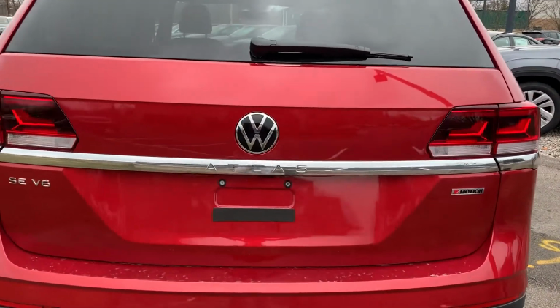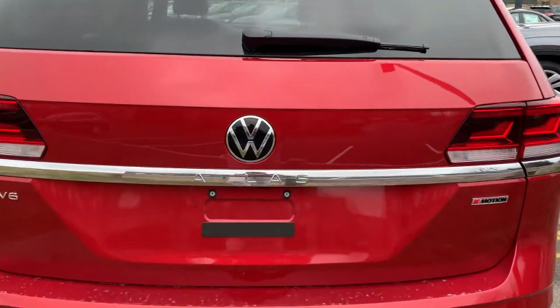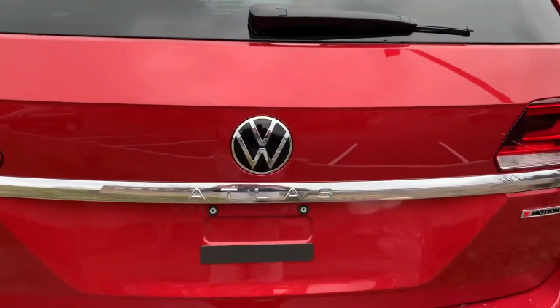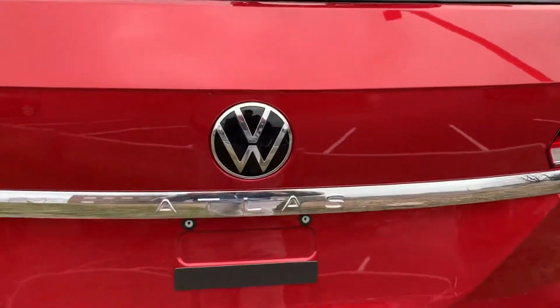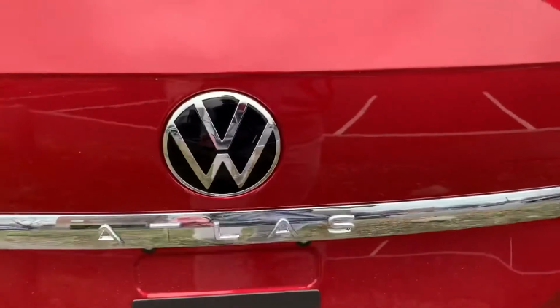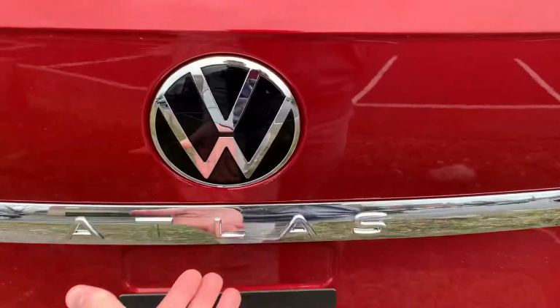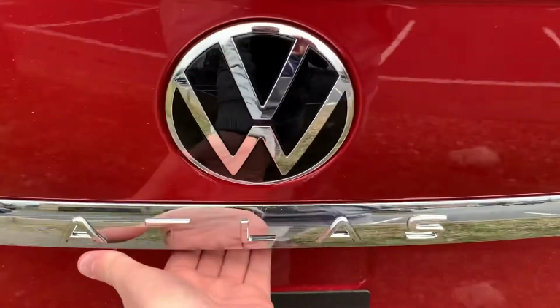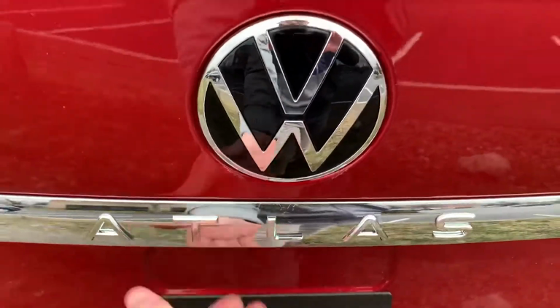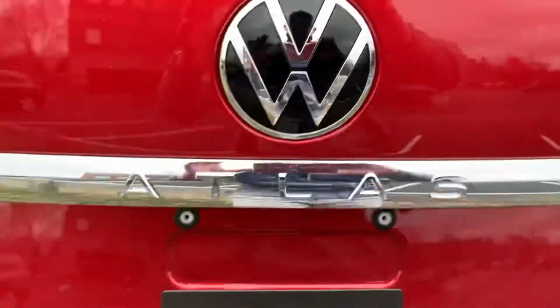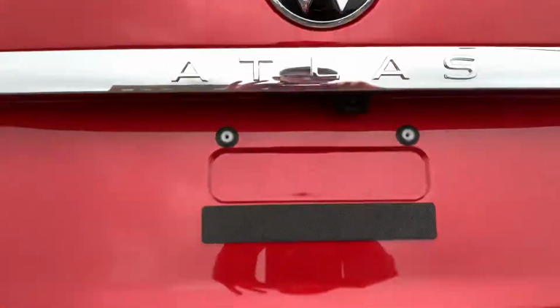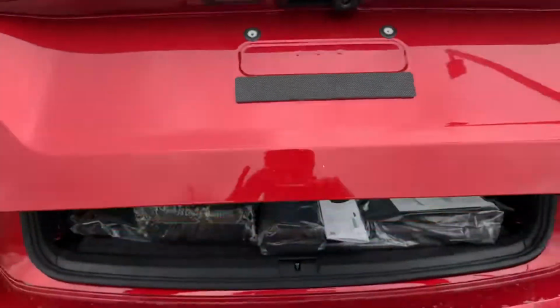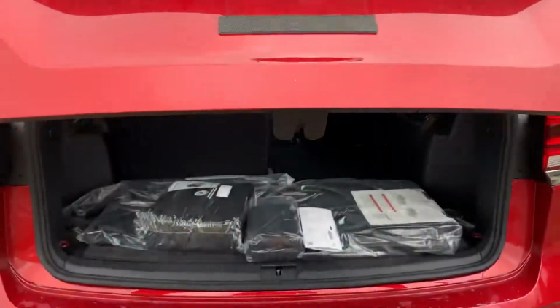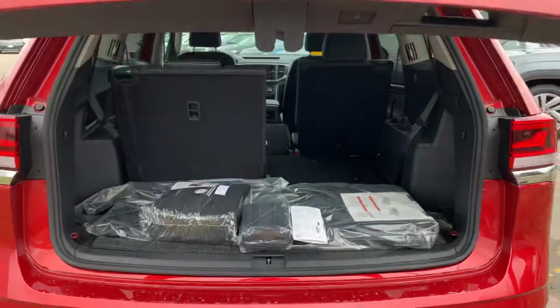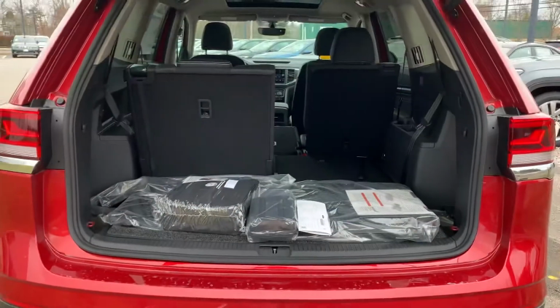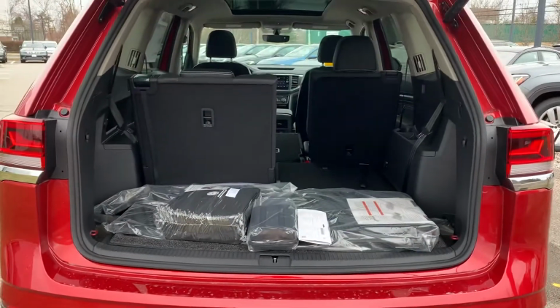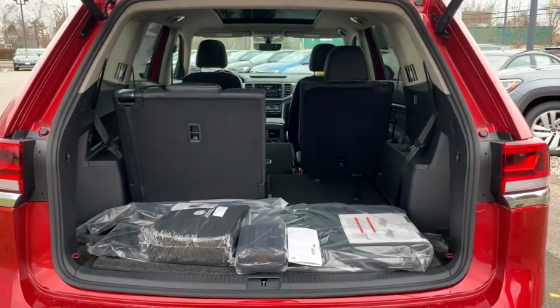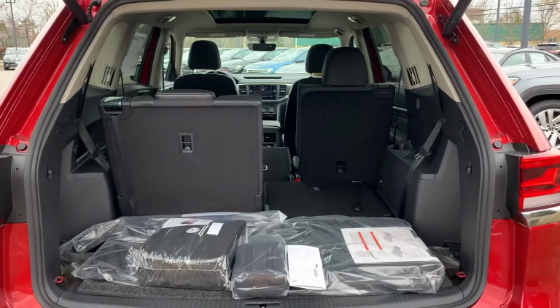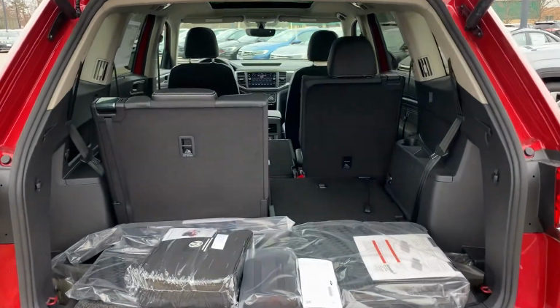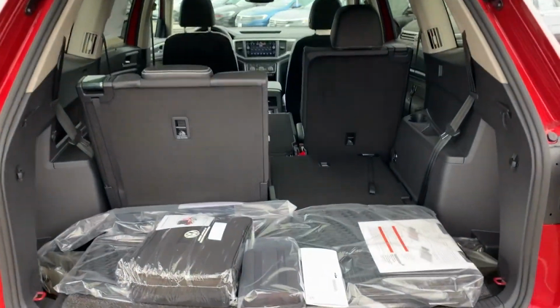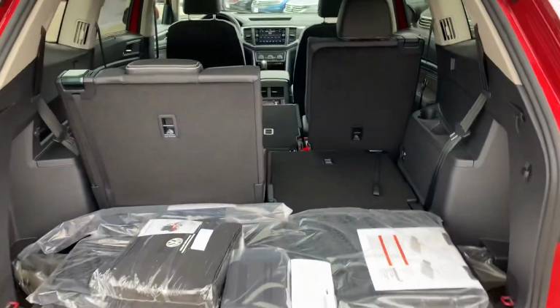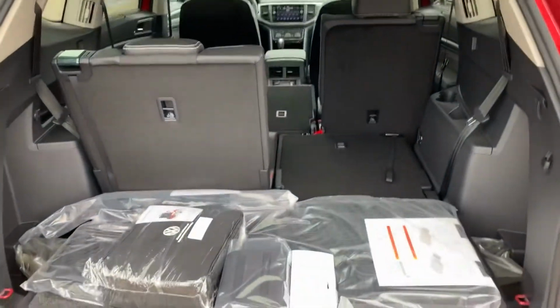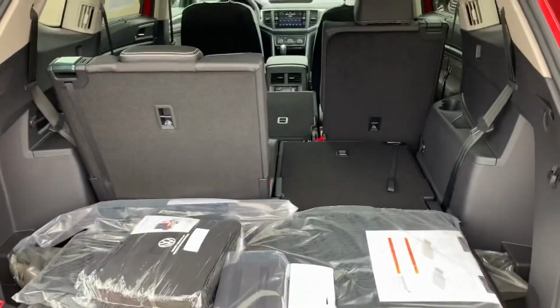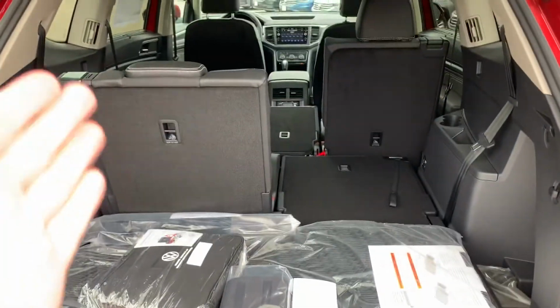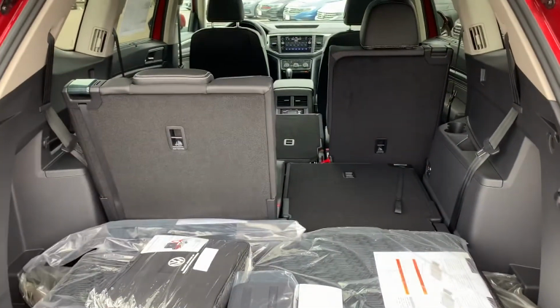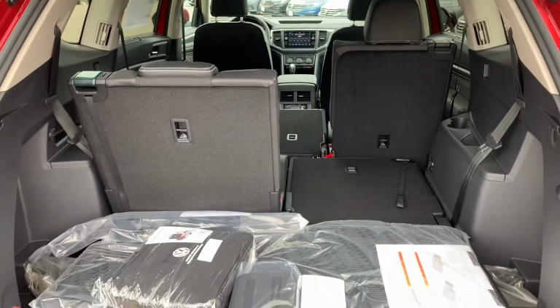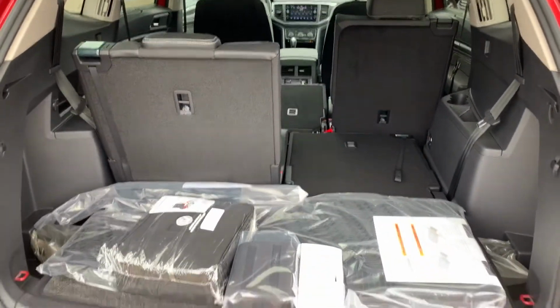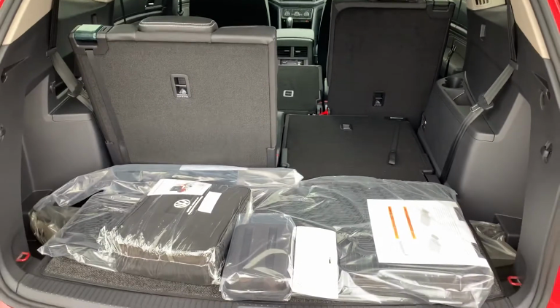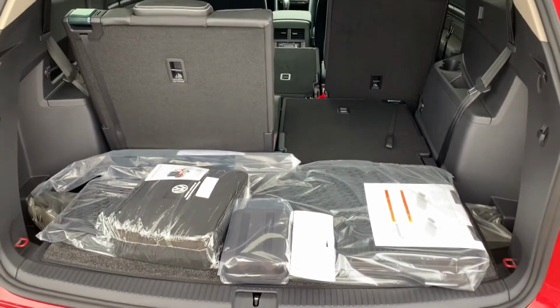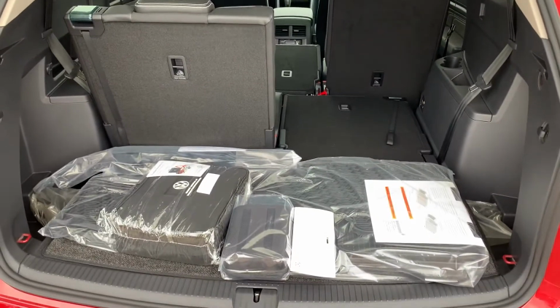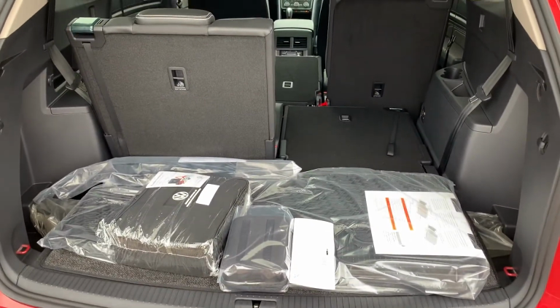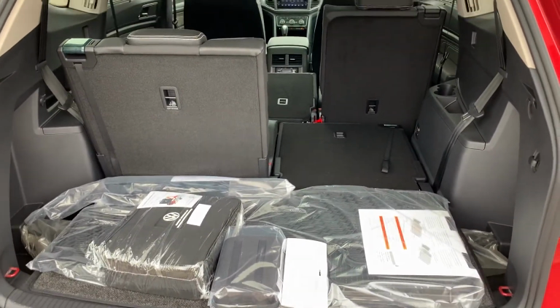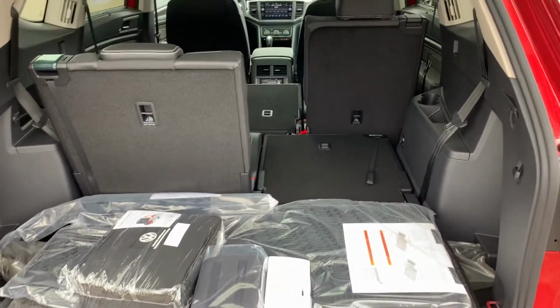Now to open her up, all you got to do is push the button down below — it pops right up, all power. Right now the third row is partially up and there's still plenty of cargo room back here.